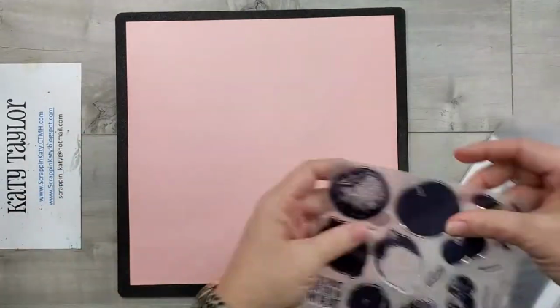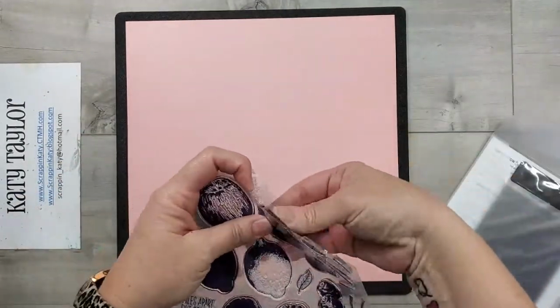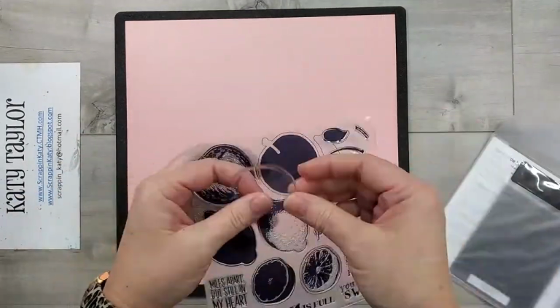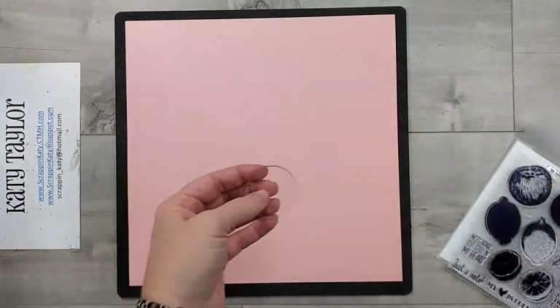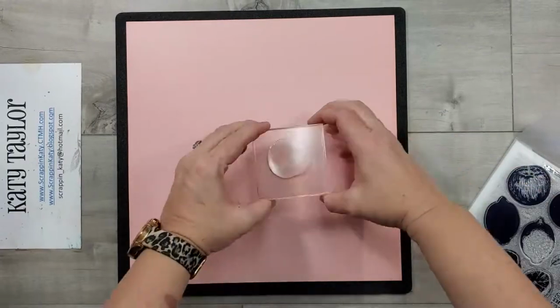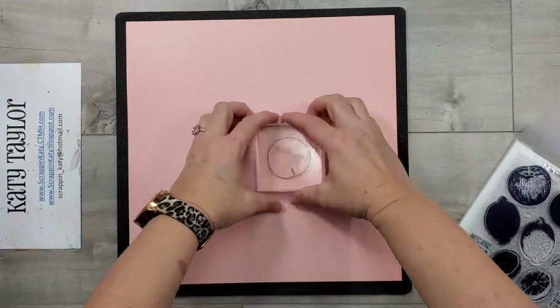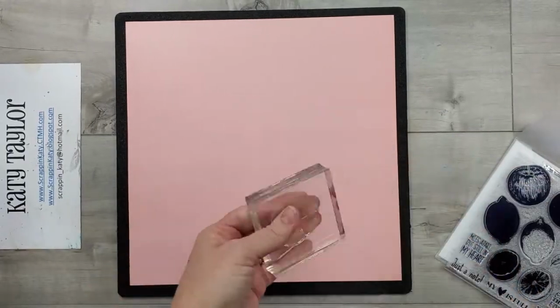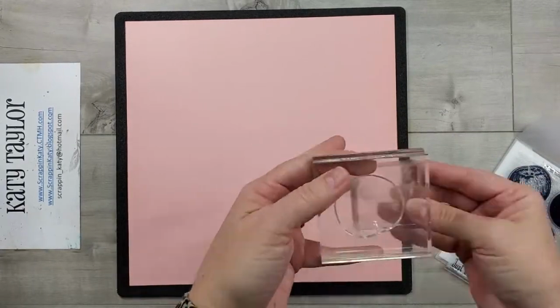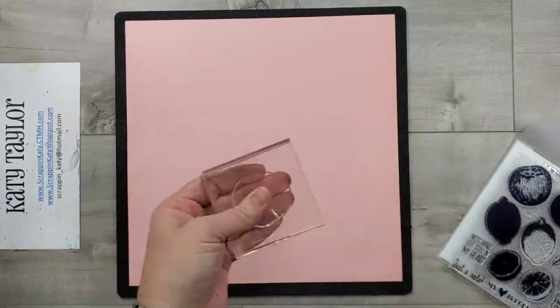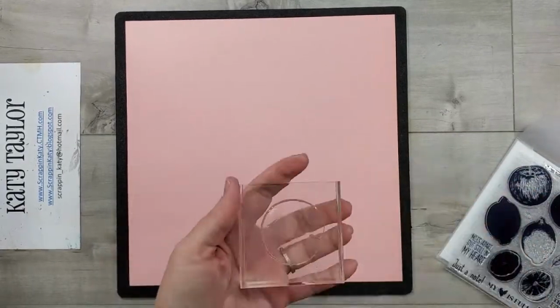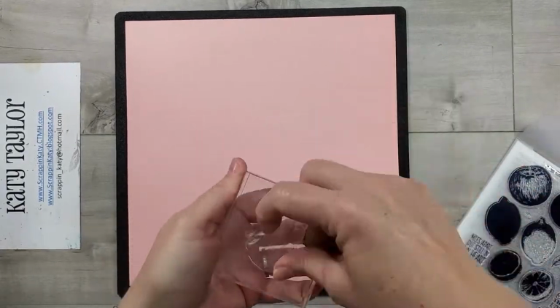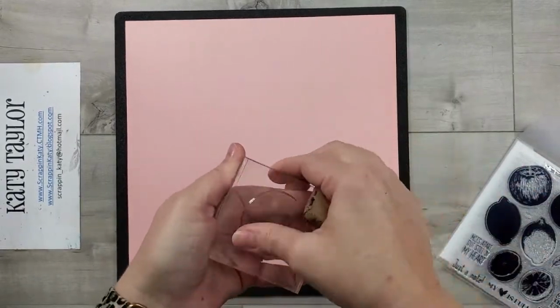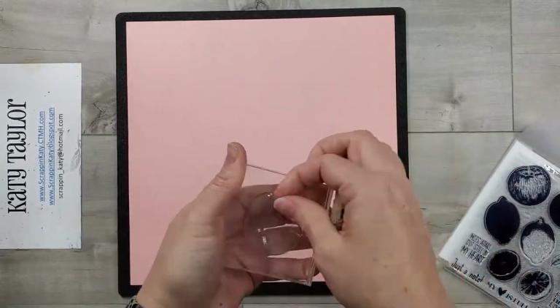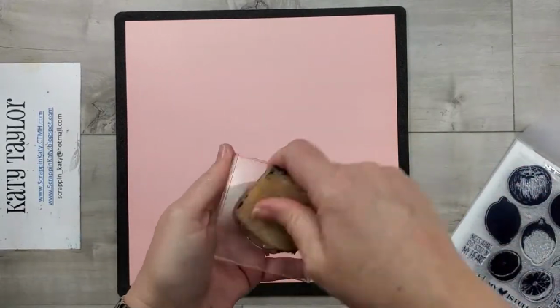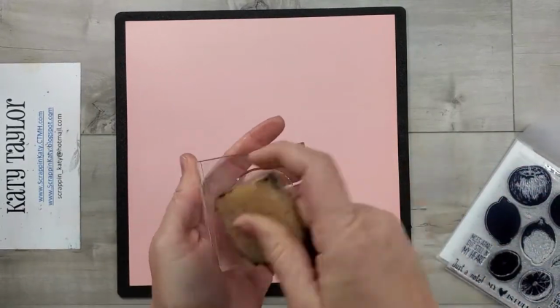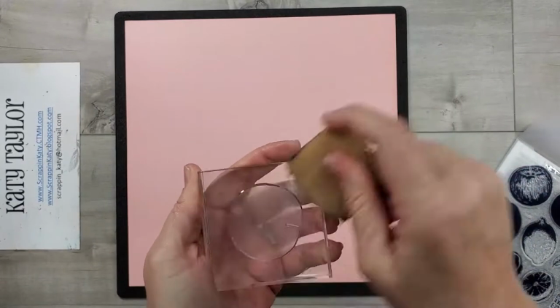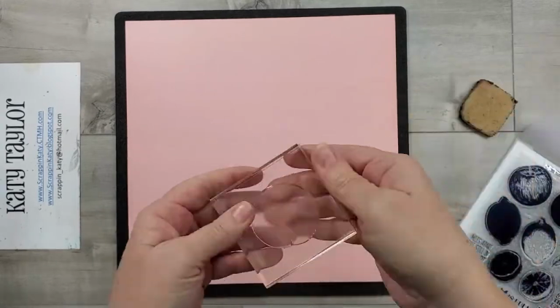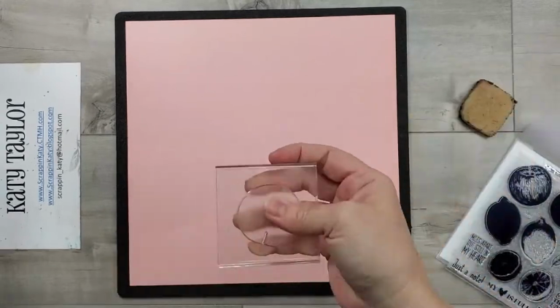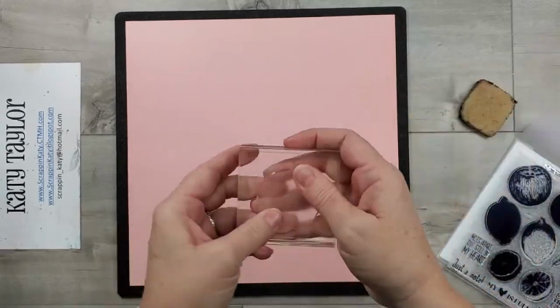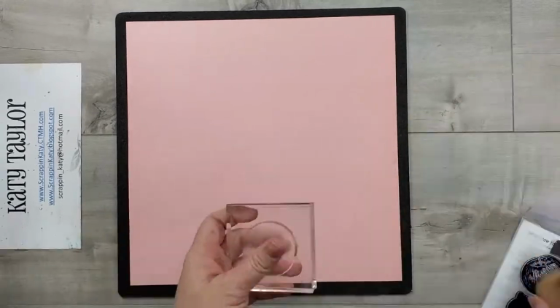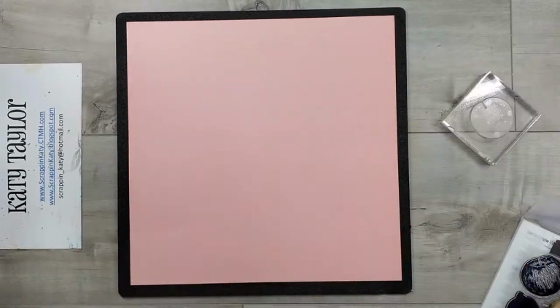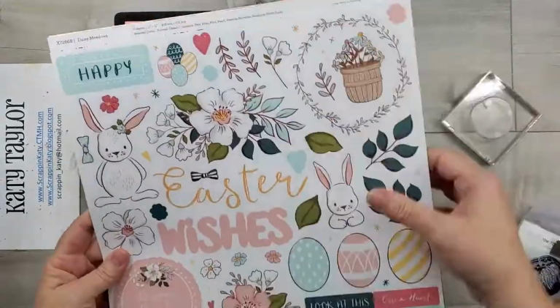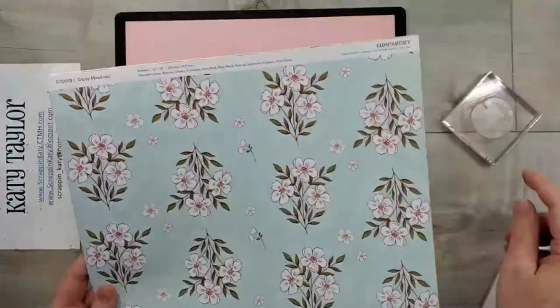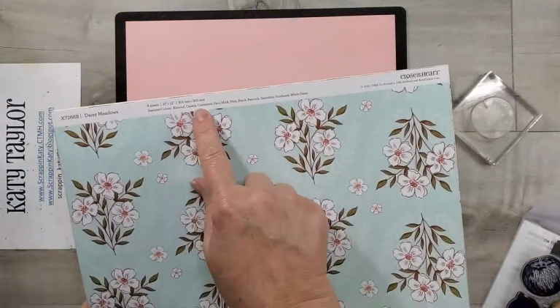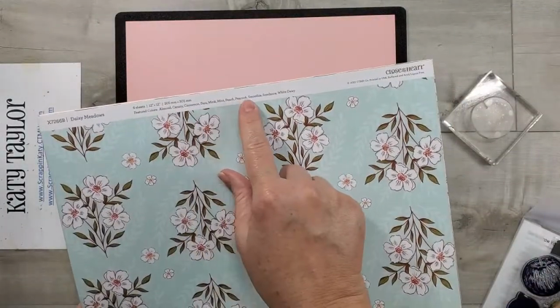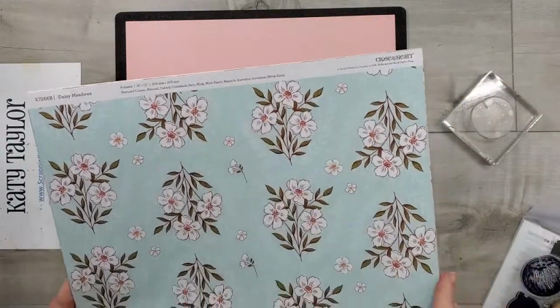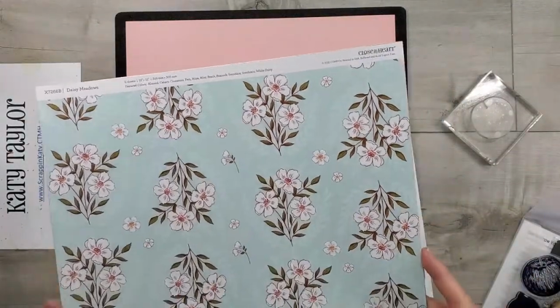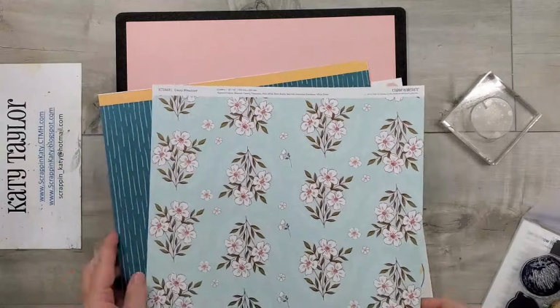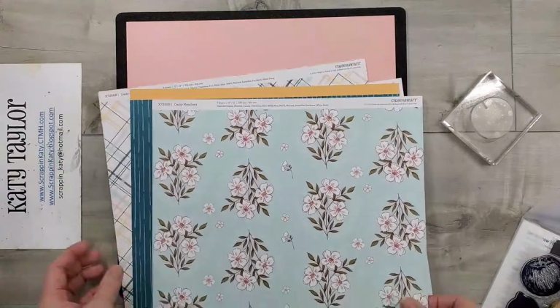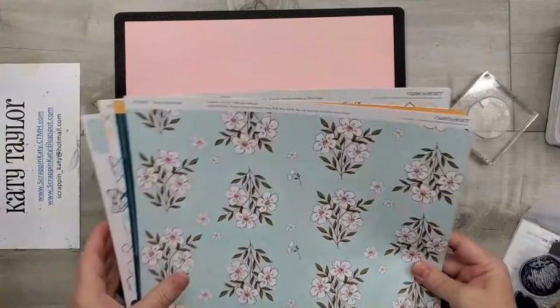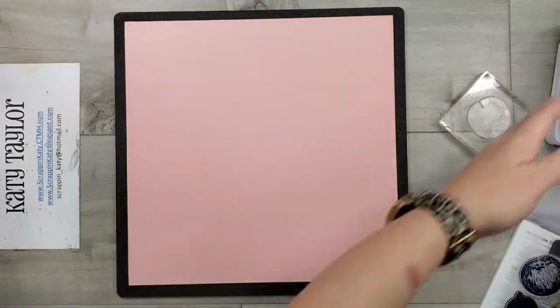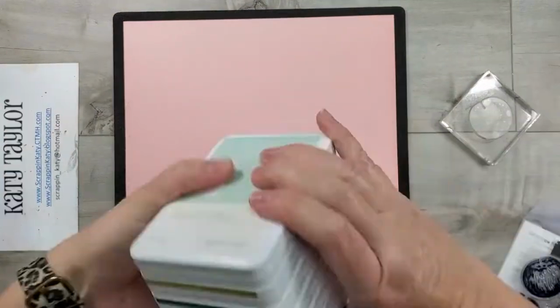I'm using the color schemes from both collections from this March and April catalog. The first one is going to be Daisy Meadows — this peach cardstock comes from there — and I'm going to pull the inks for that Daisy Meadow.